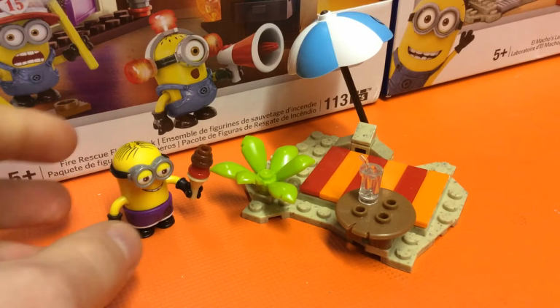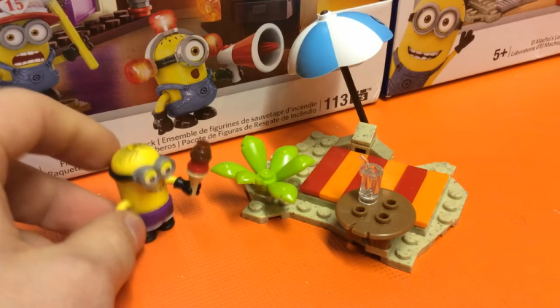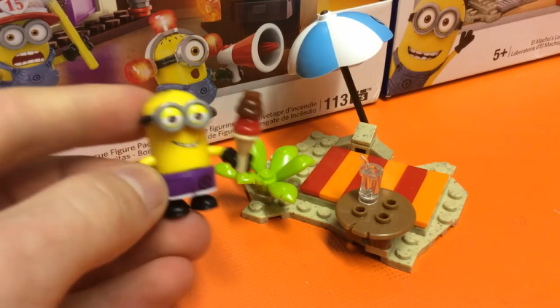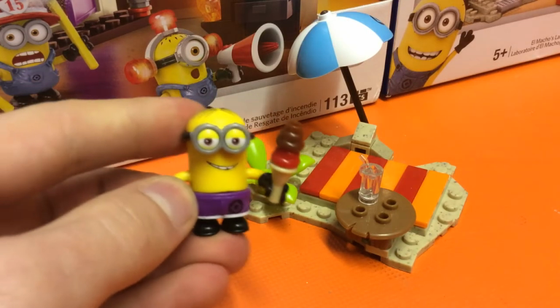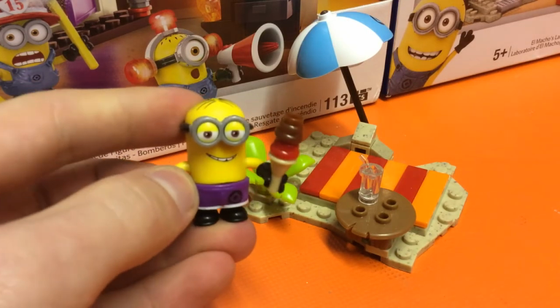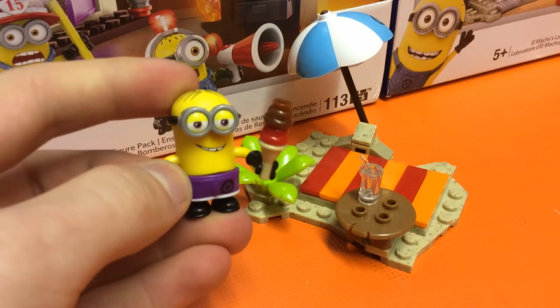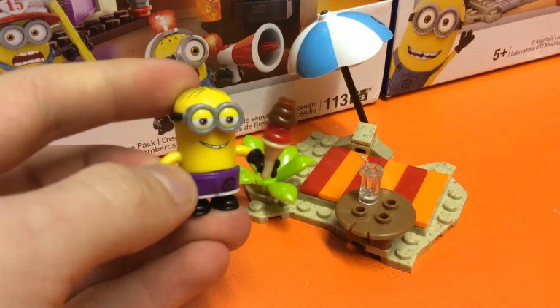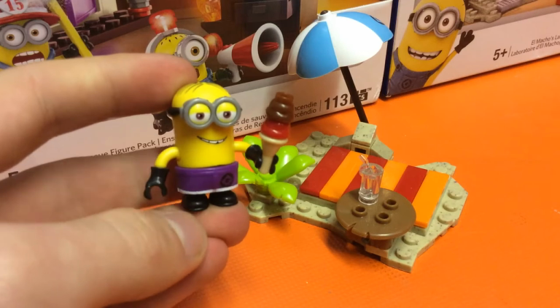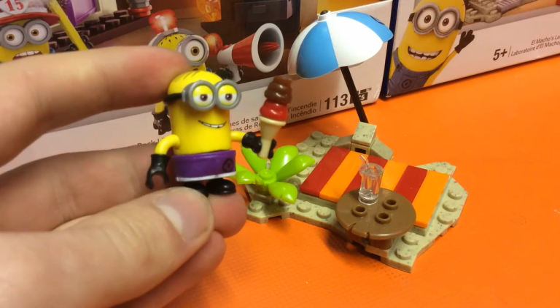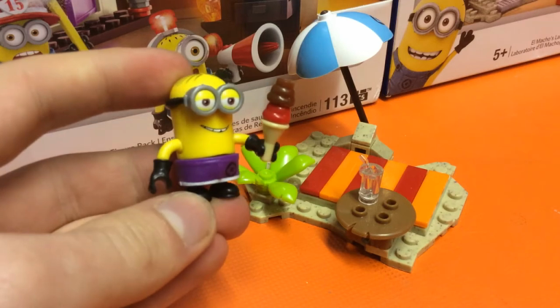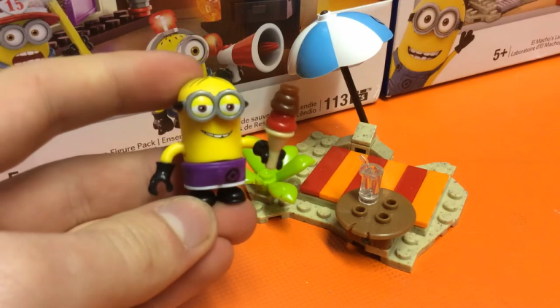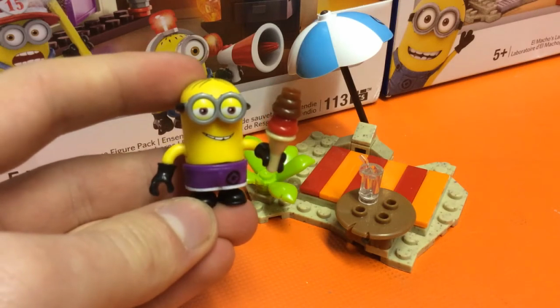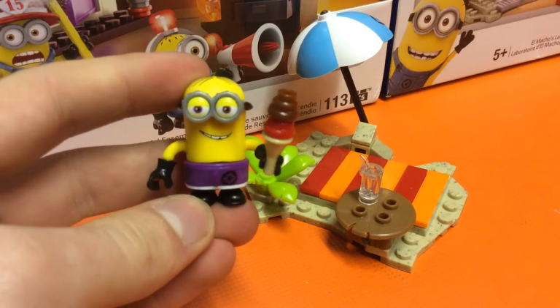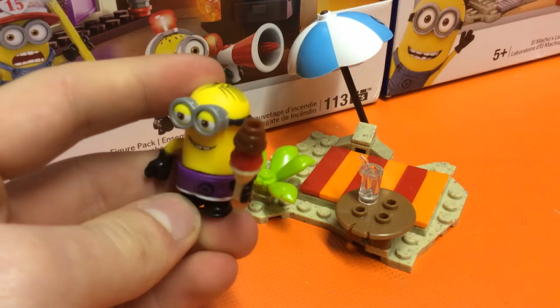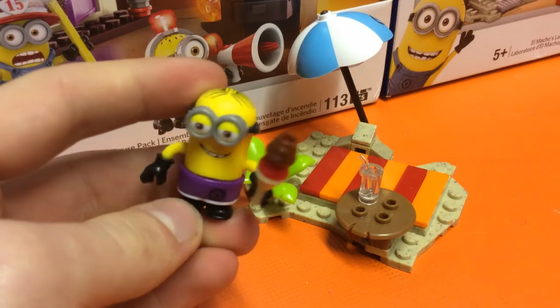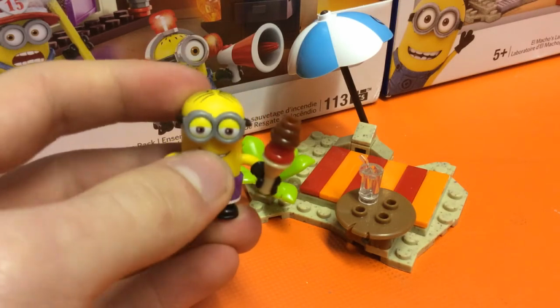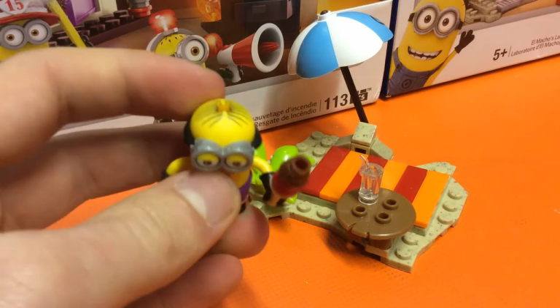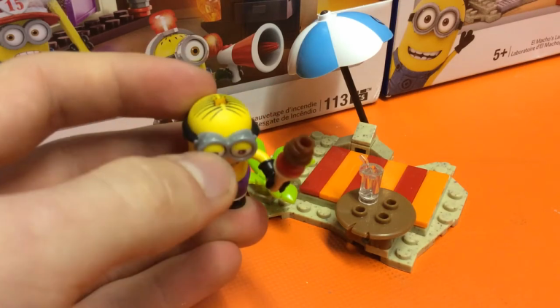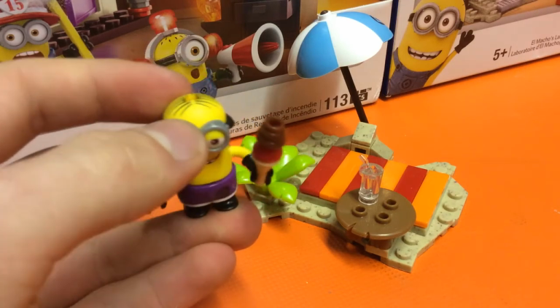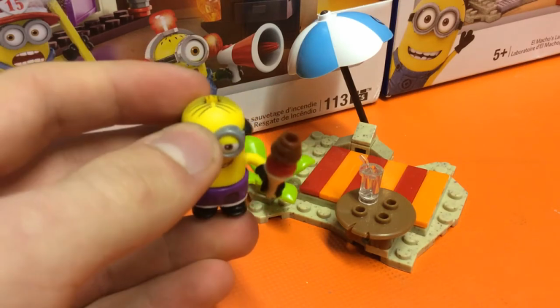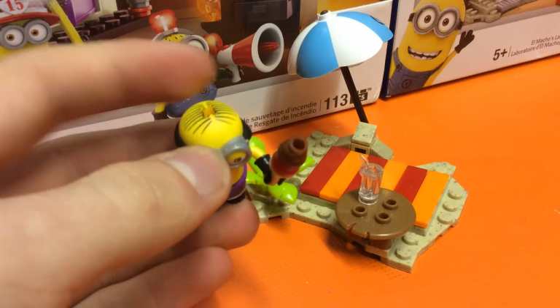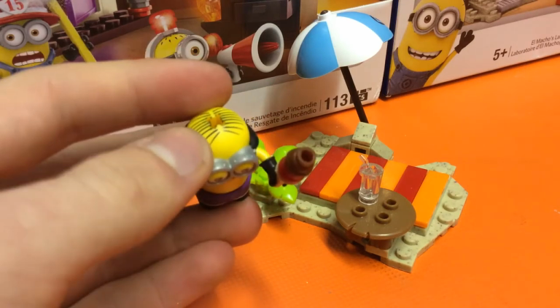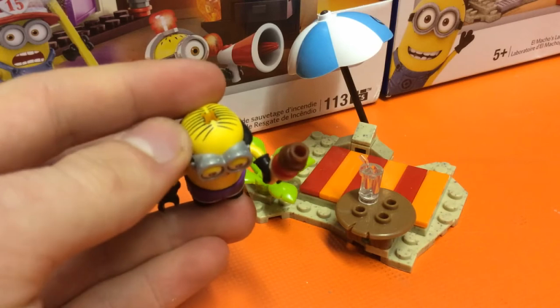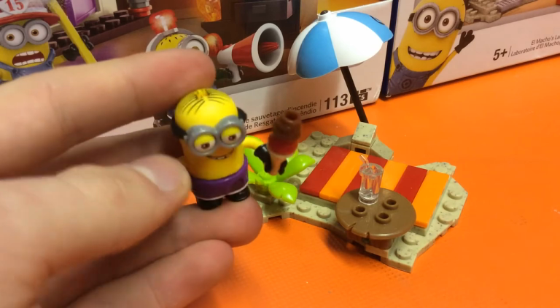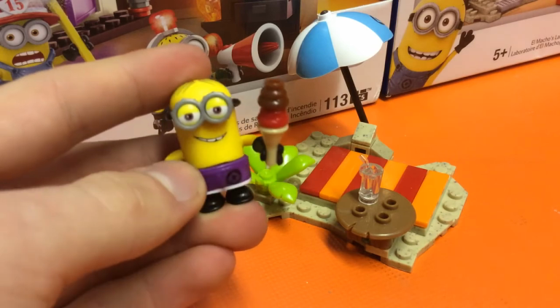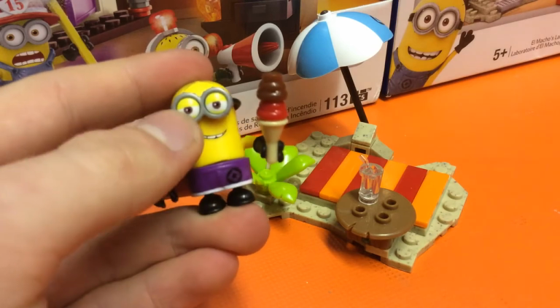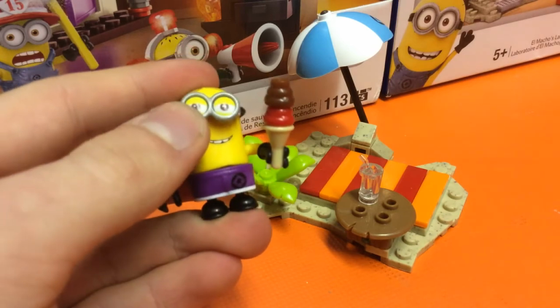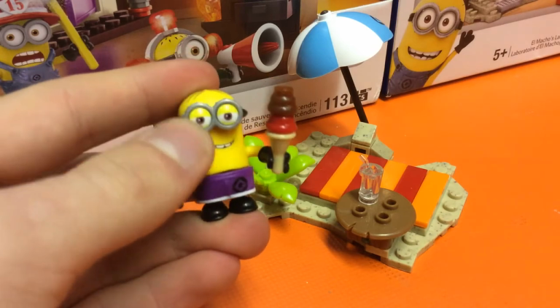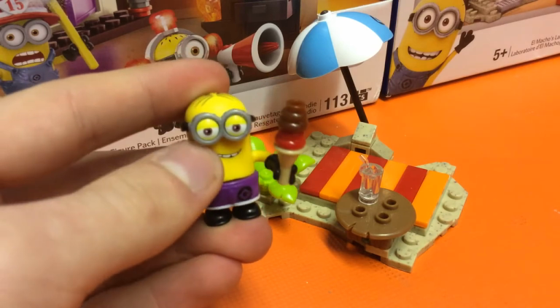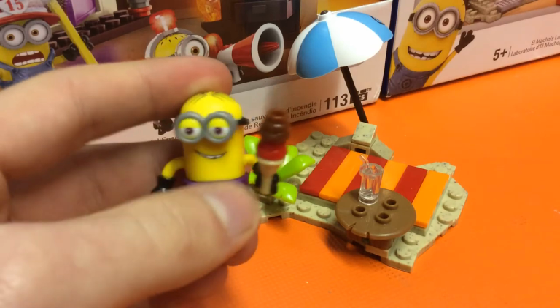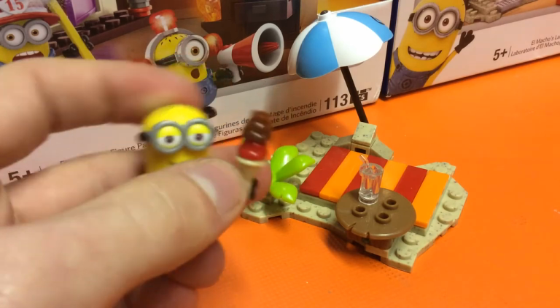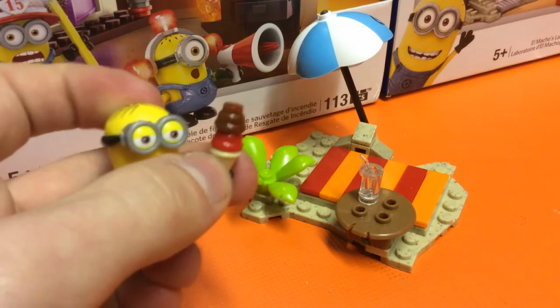We'll start with the figure. This guy, and we've done our research, is called Stuart. We think it's Stuart — he's got the right hair and the correct number of eyes, so we think it's the right guy.